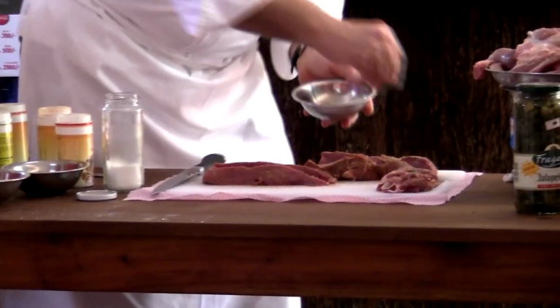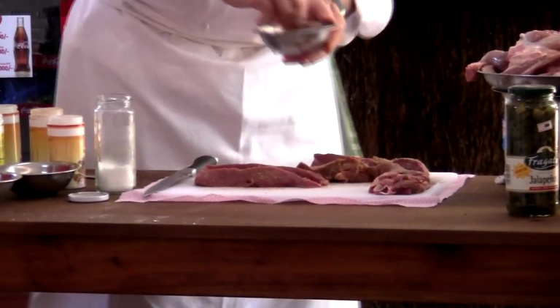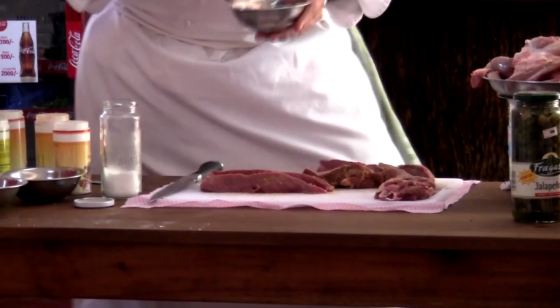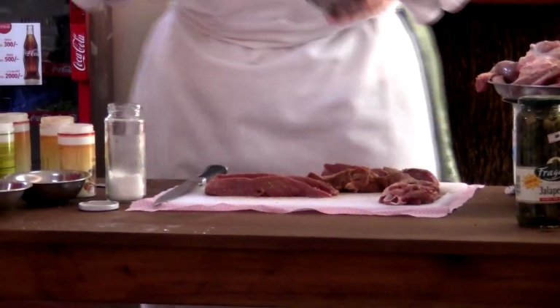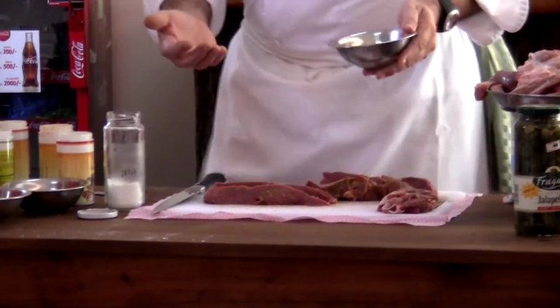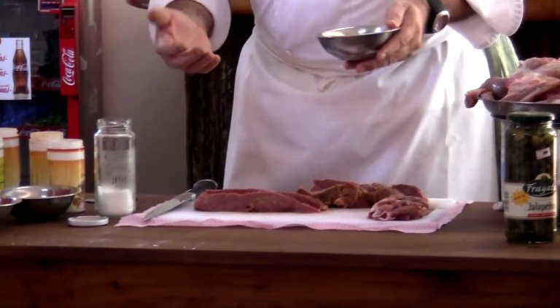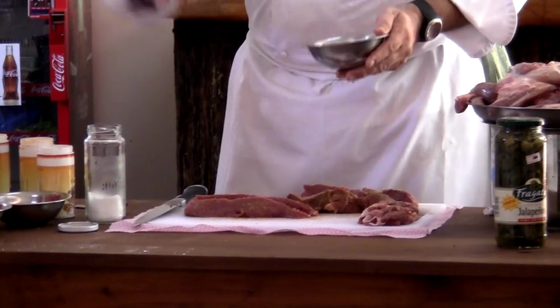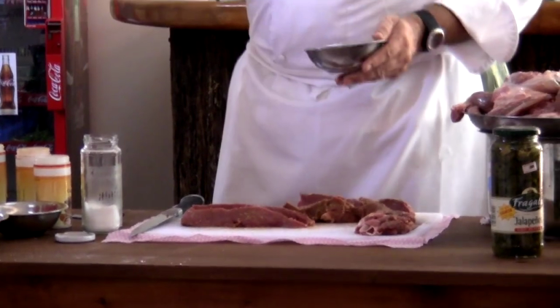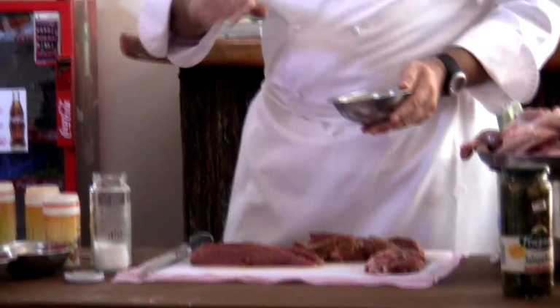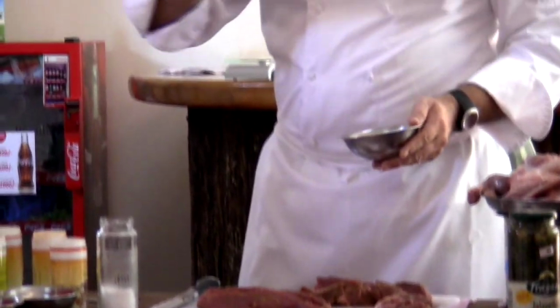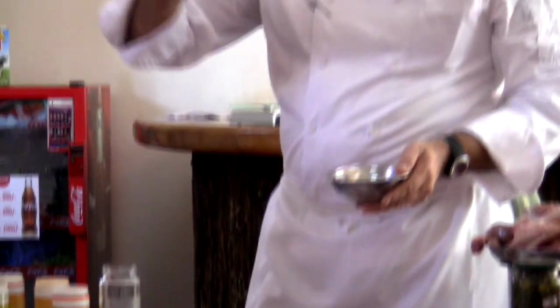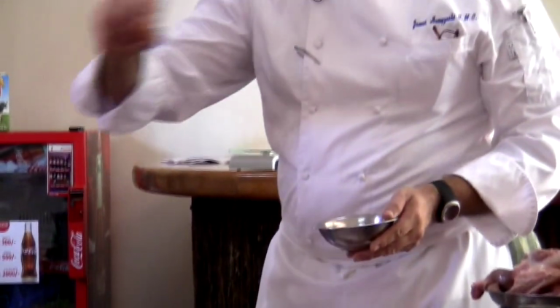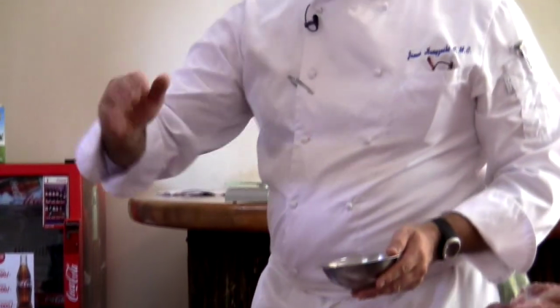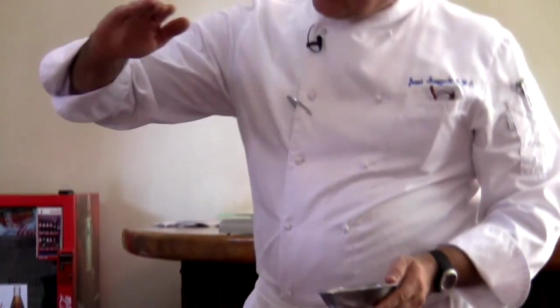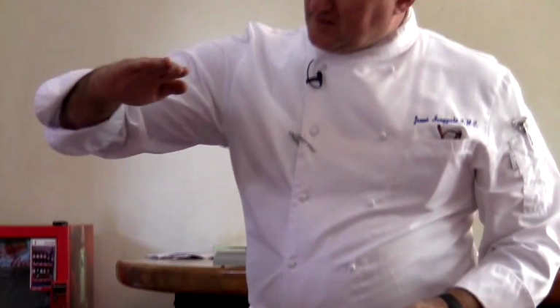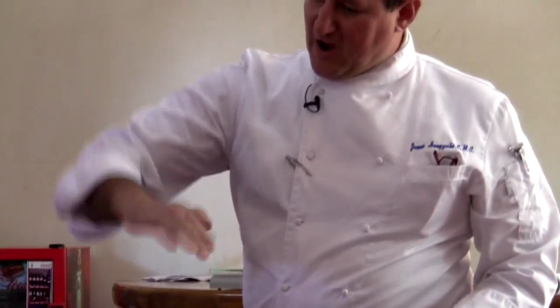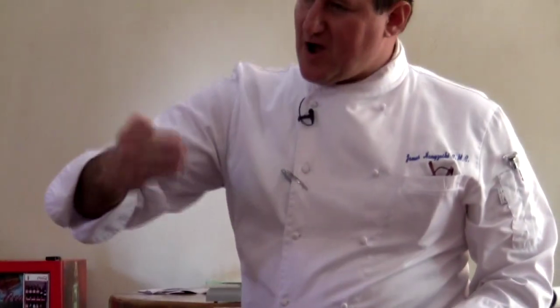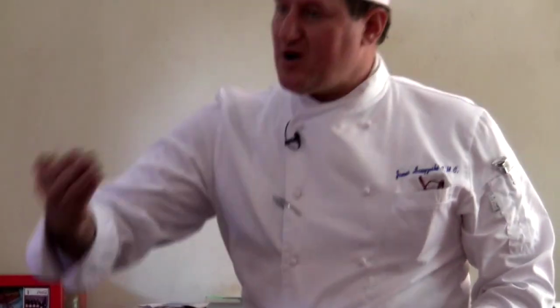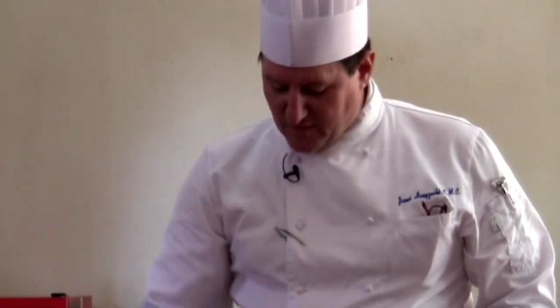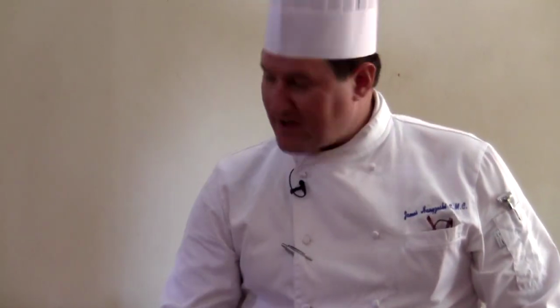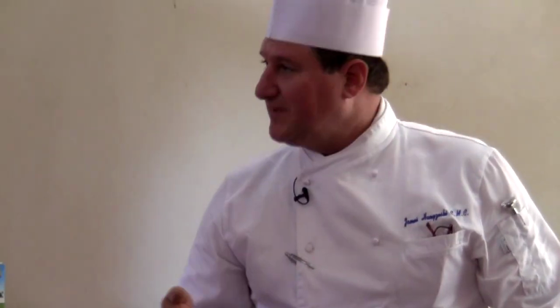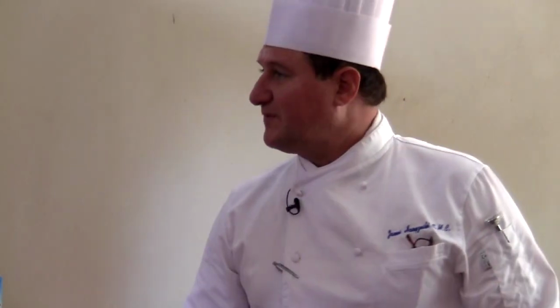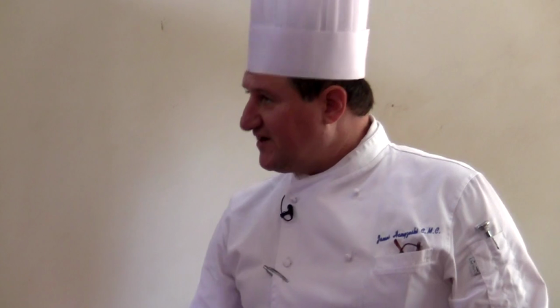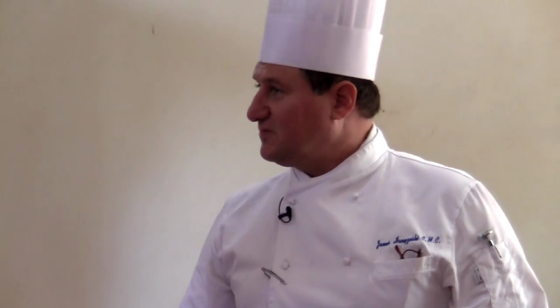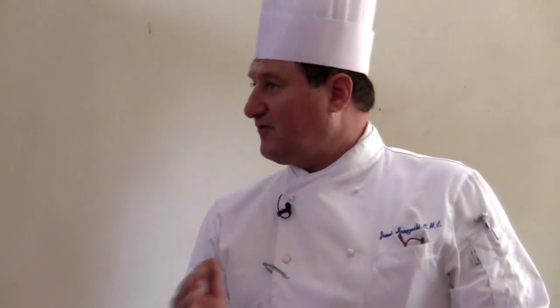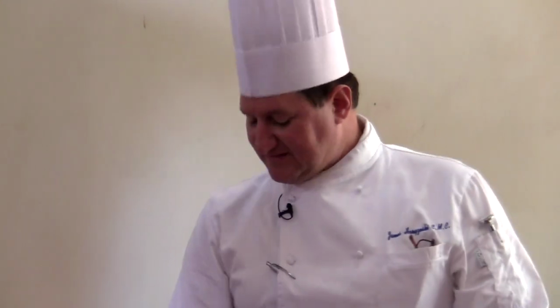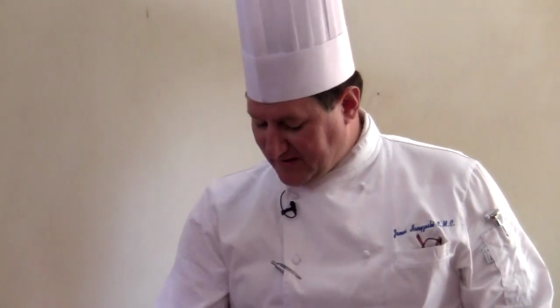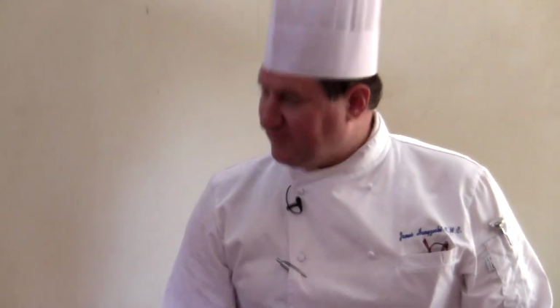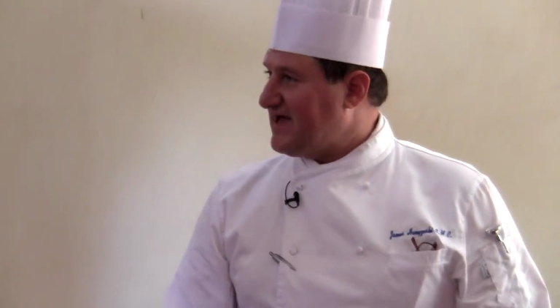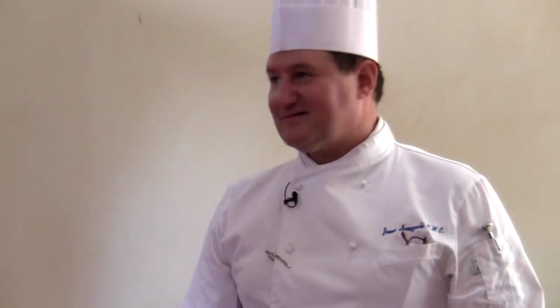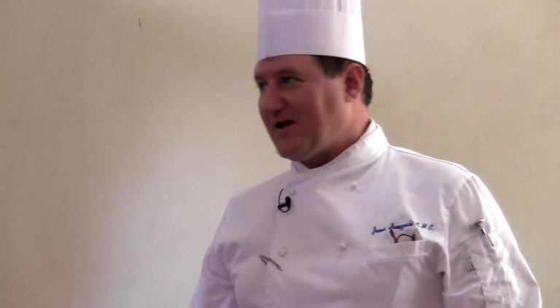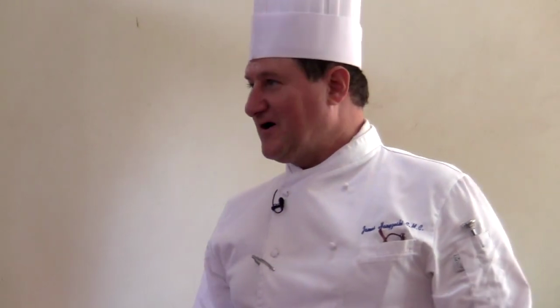So, you get a hot skillet, get it hot, just a little bit of oil, brown all the way around, your meat will be finished. We'll let it rest, and then we'll slice, and we're ready to go.